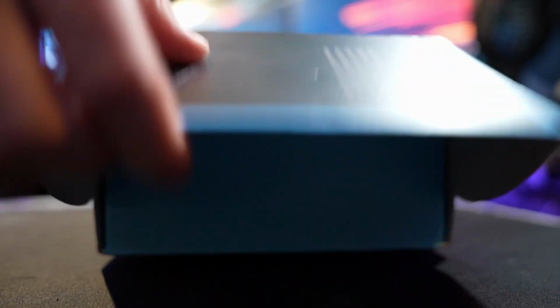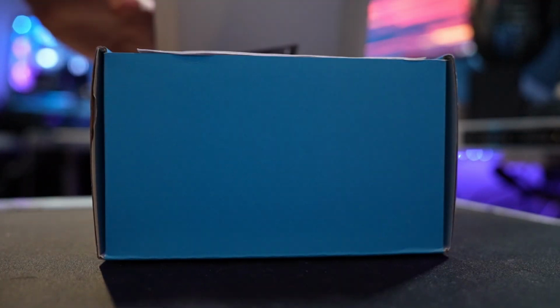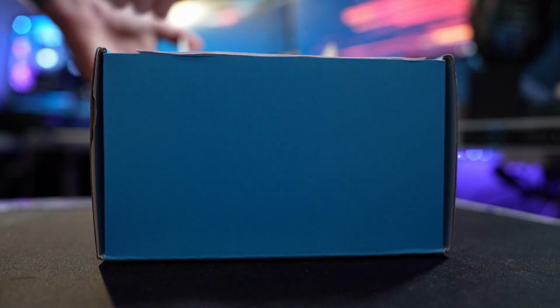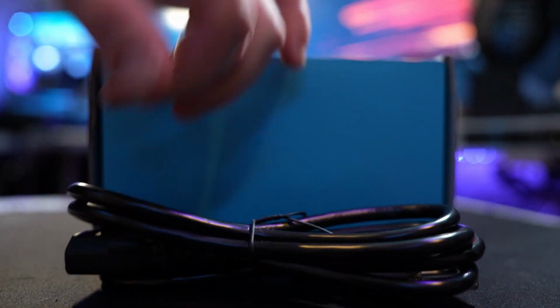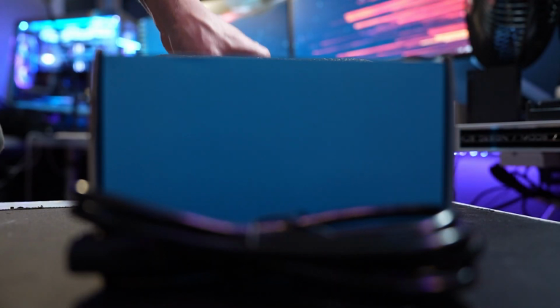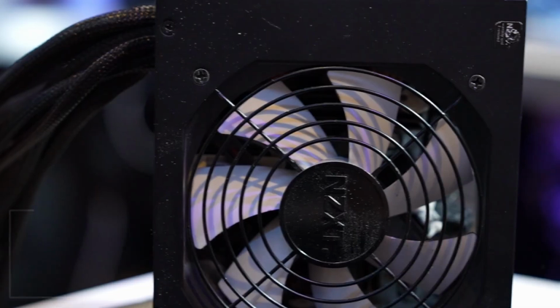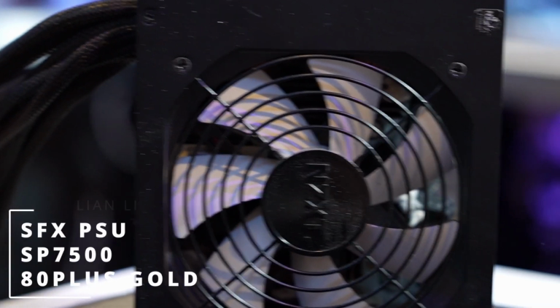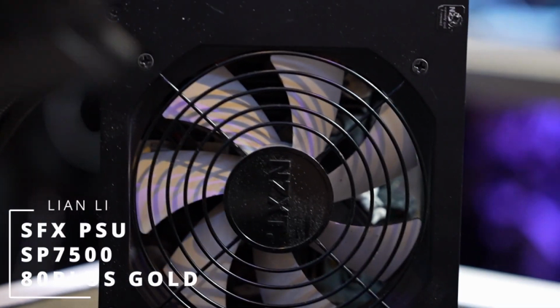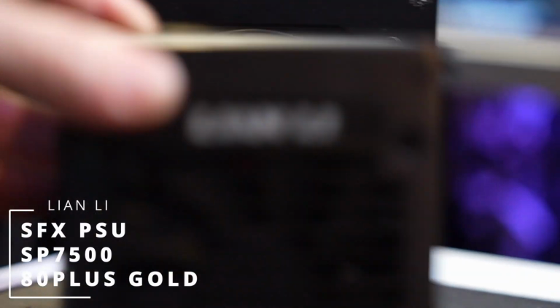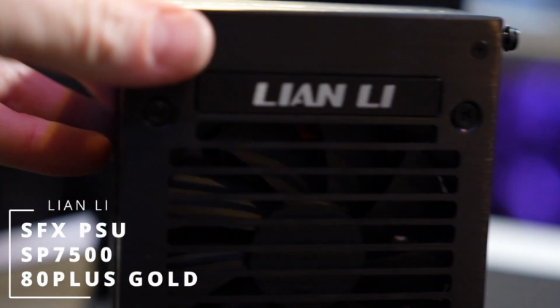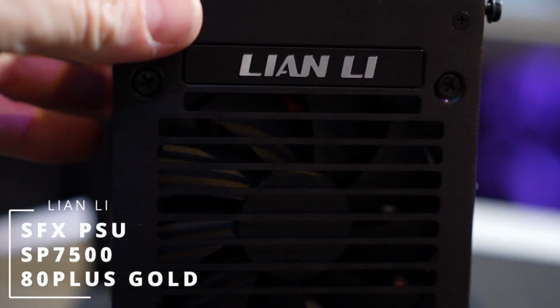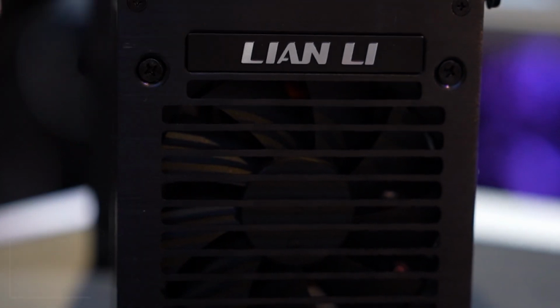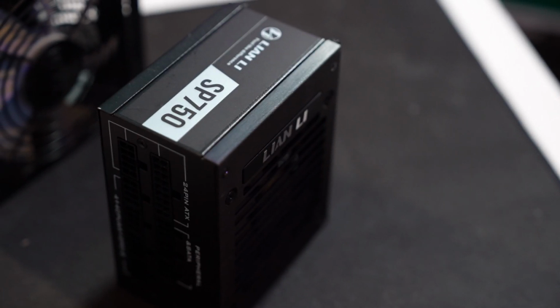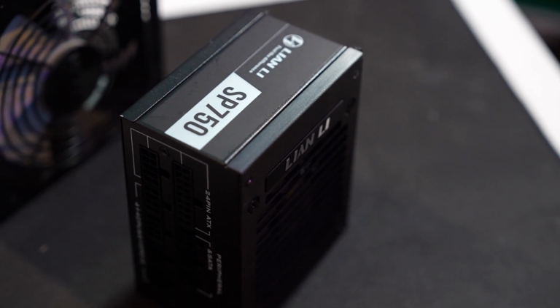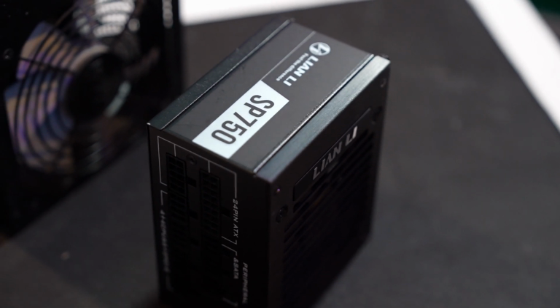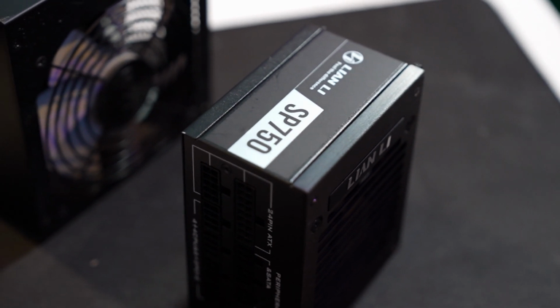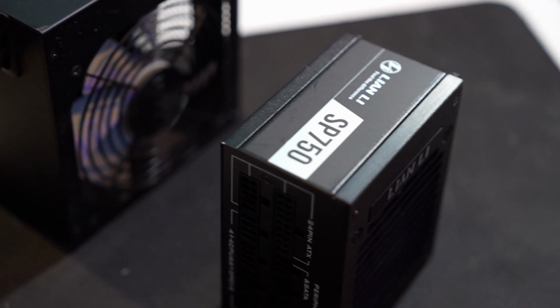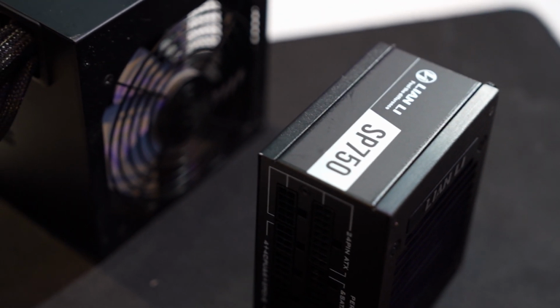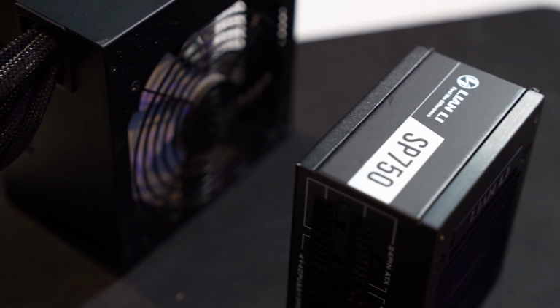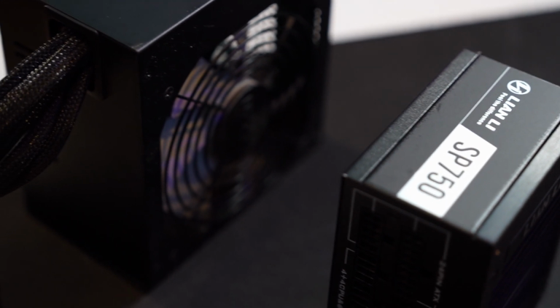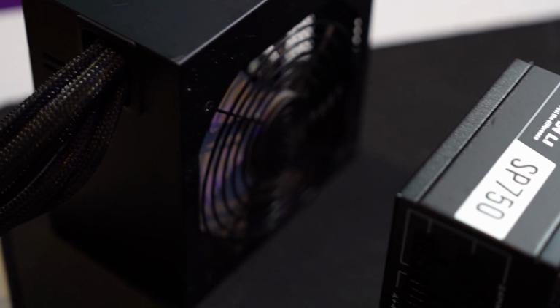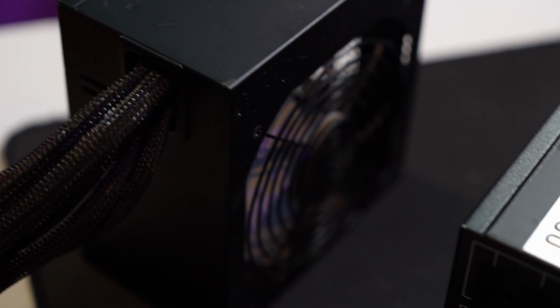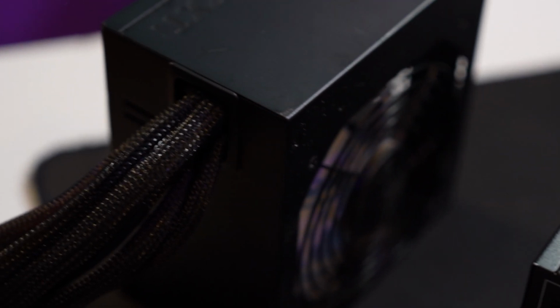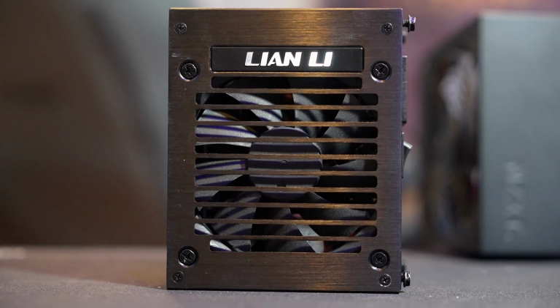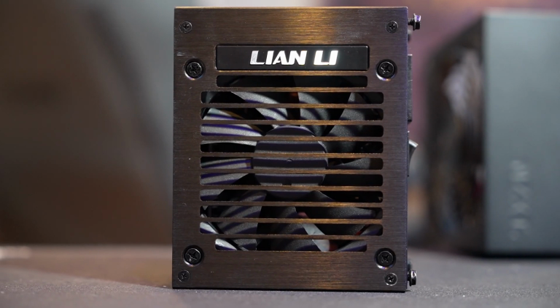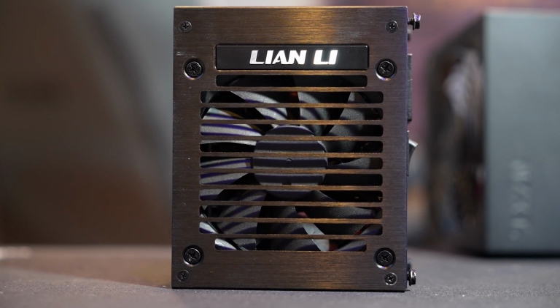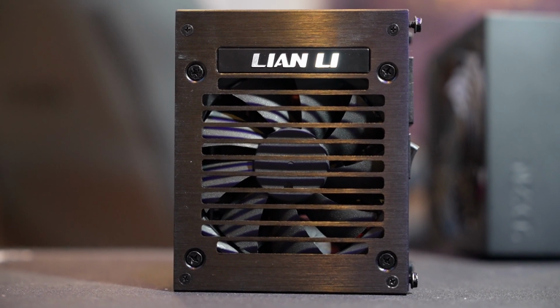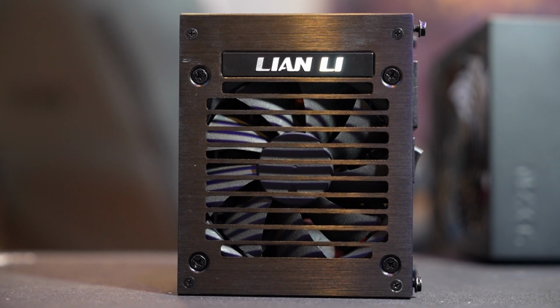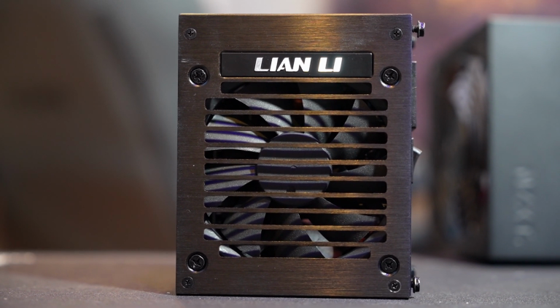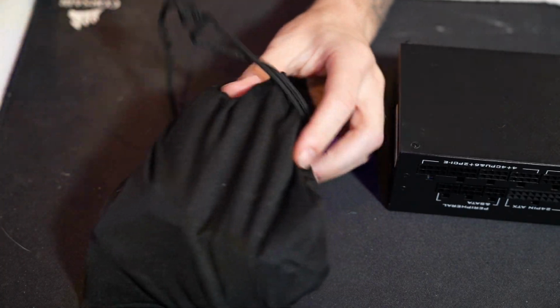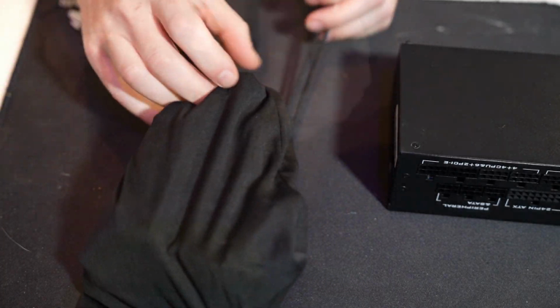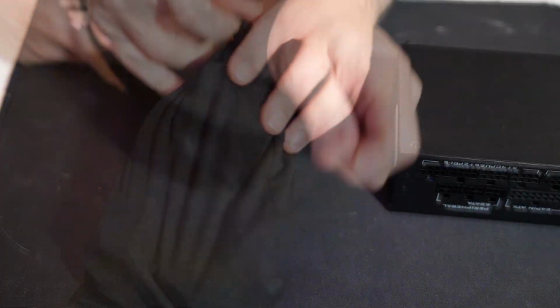As for the power supply, we're going to be using a Lian Li SFX SP750. This is actually a really nice power supply — fully modular with sleeved cables. And as you can tell by the size of it next to that NZXT power supply, it is tiny.